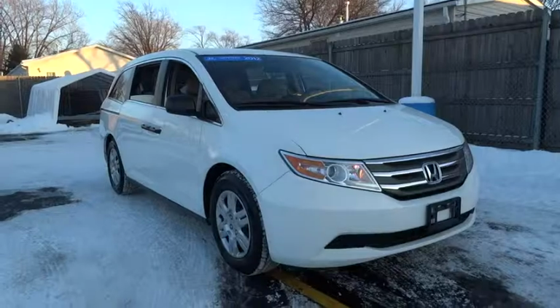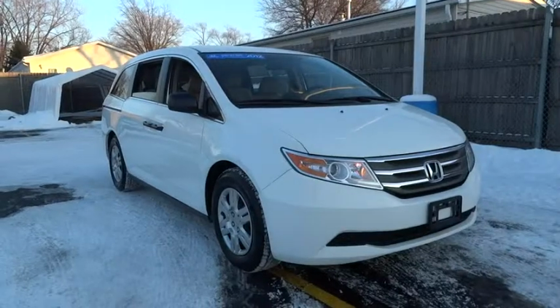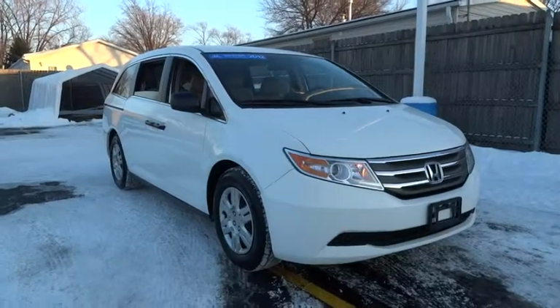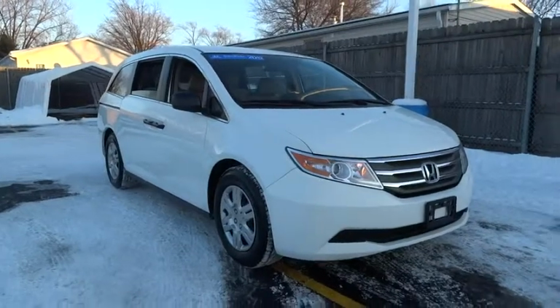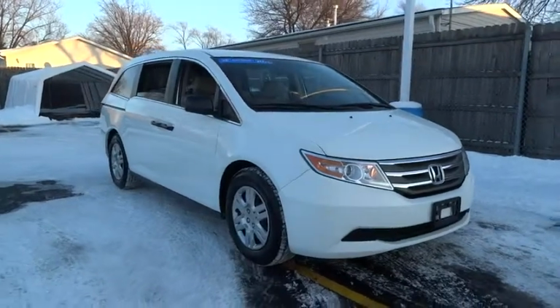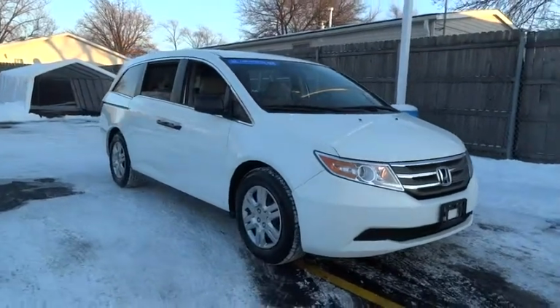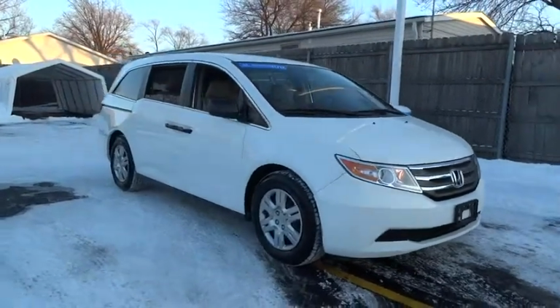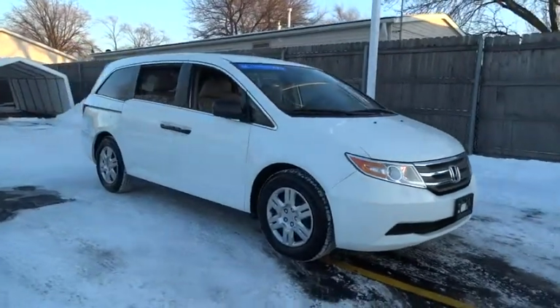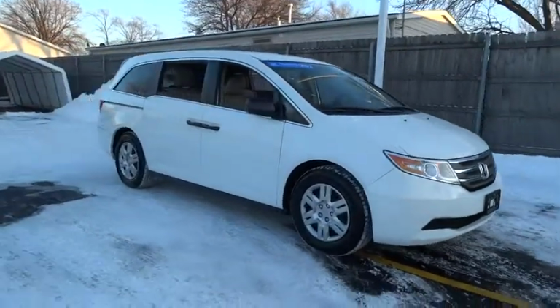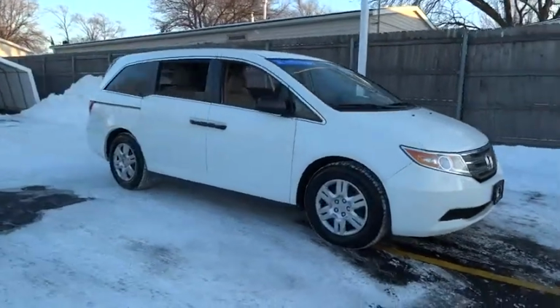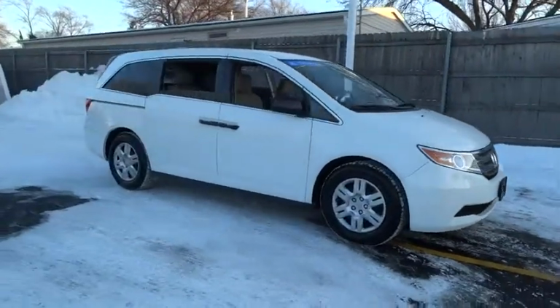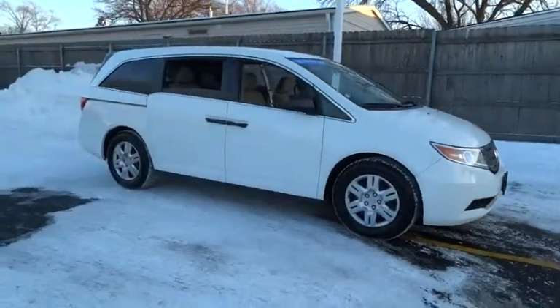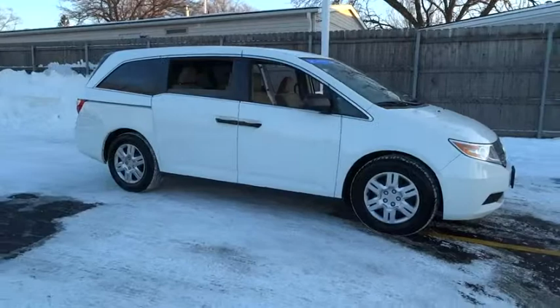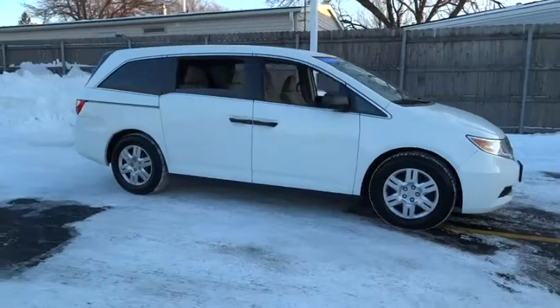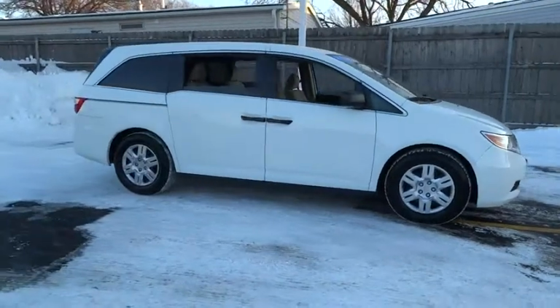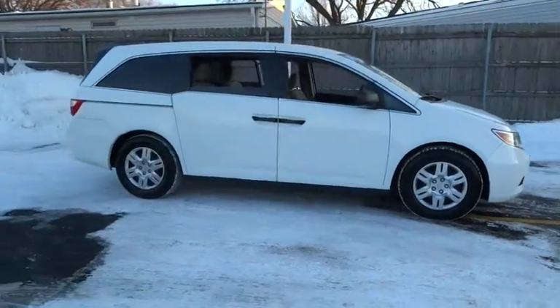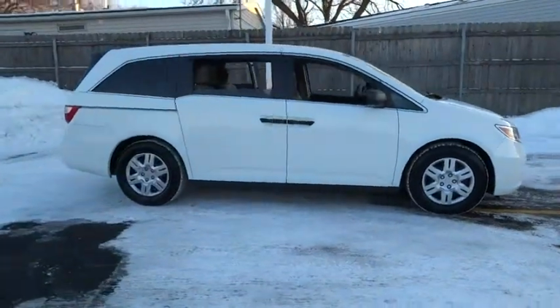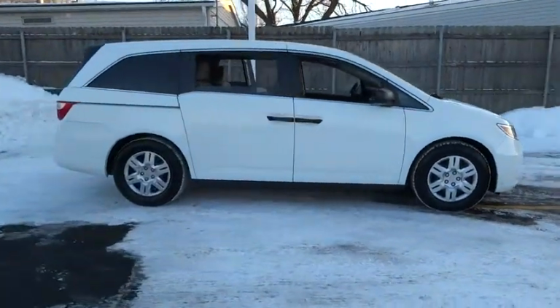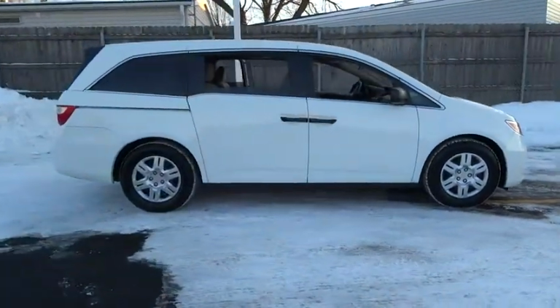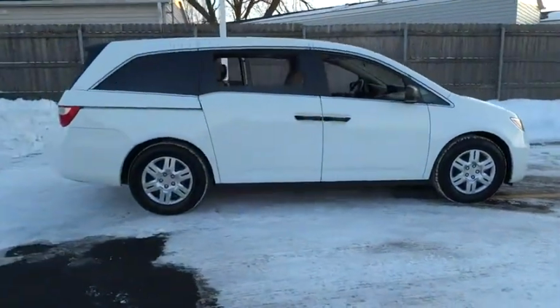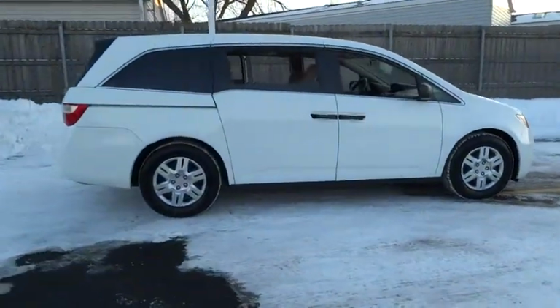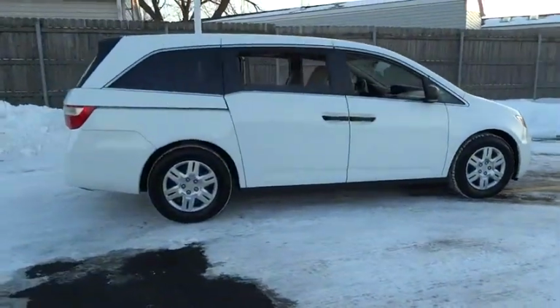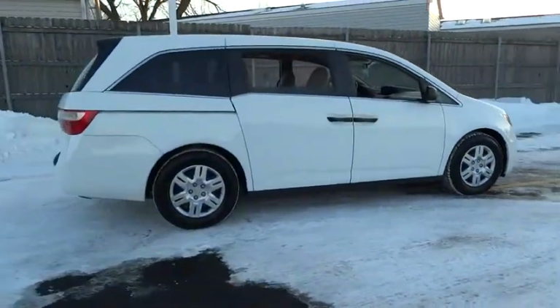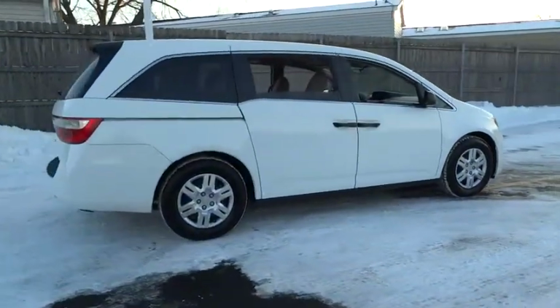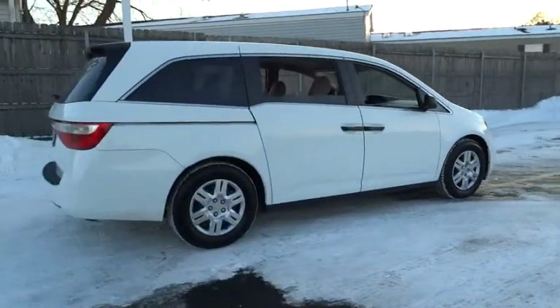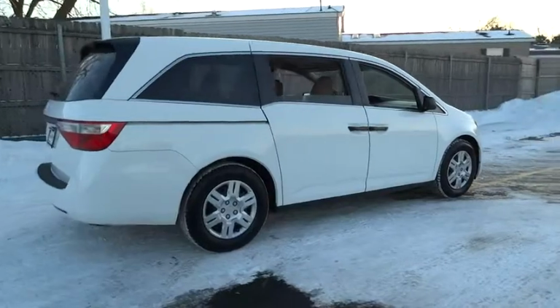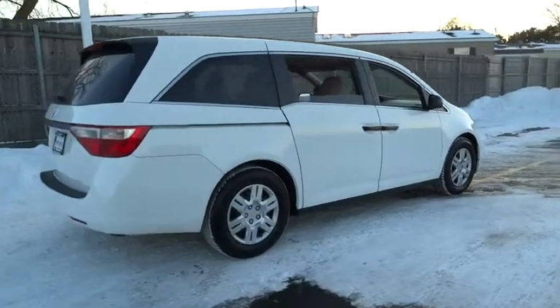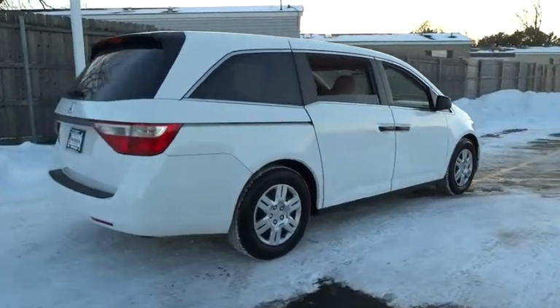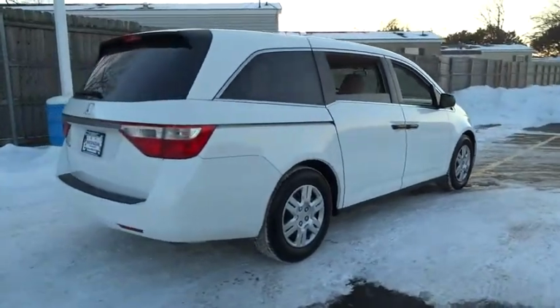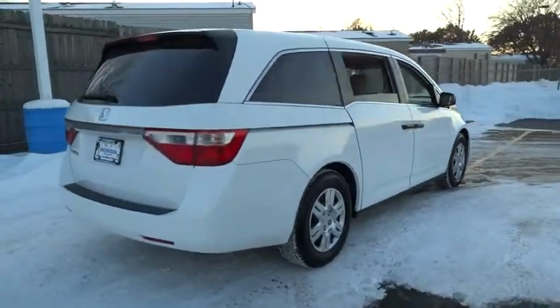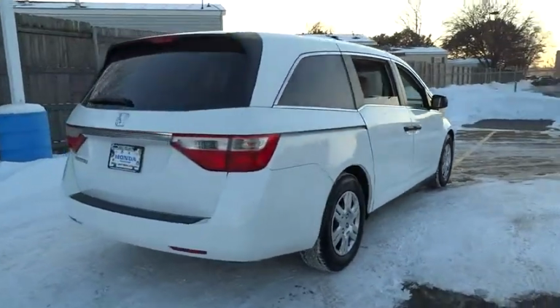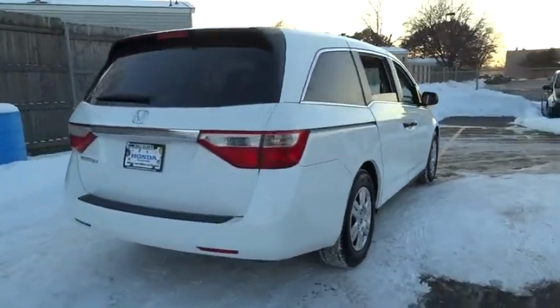2012 Odyssey. The Honda Odyssey is a showcase of distinguished style, captivating technology, and advanced safety features. A must for all families and is priced below $25,000.